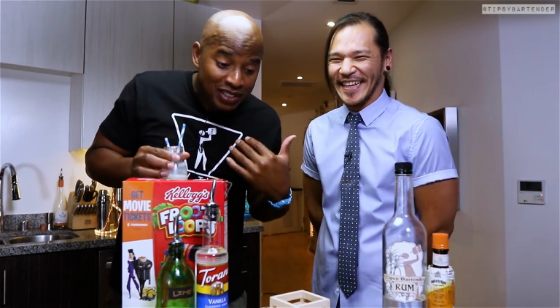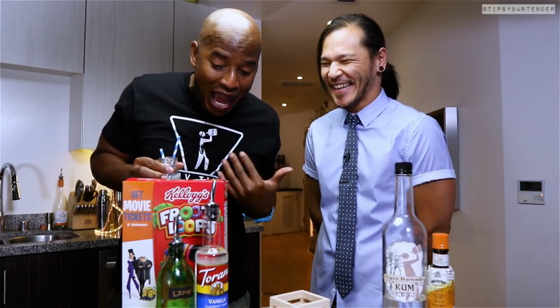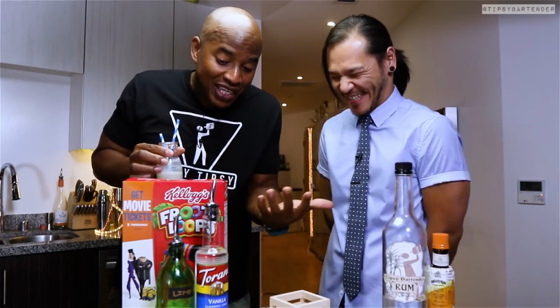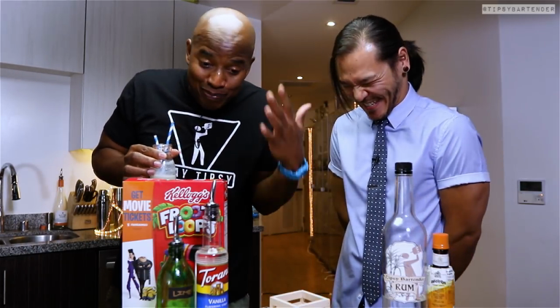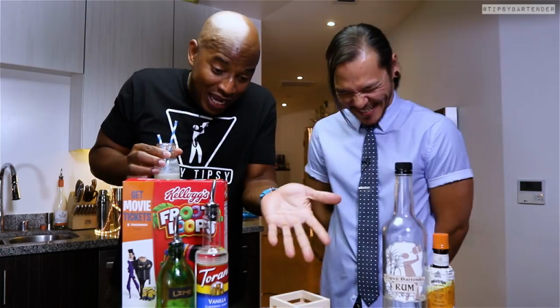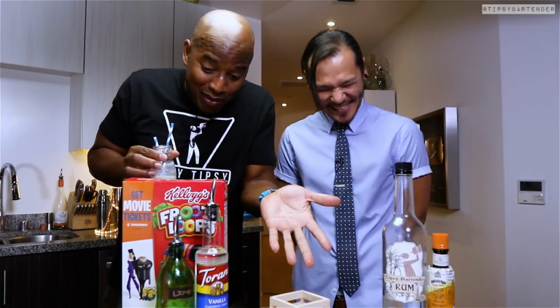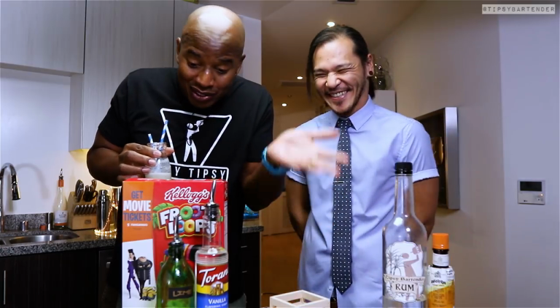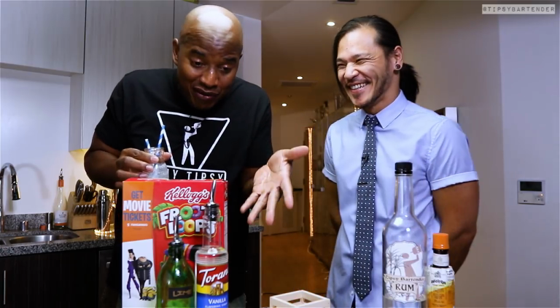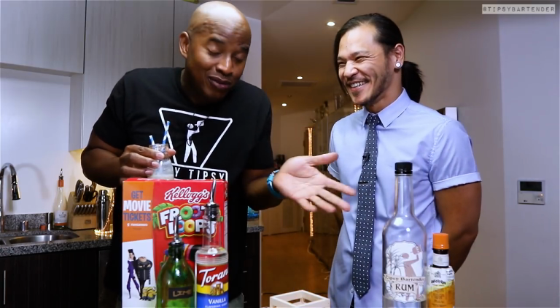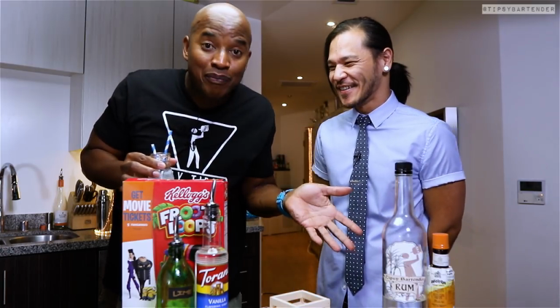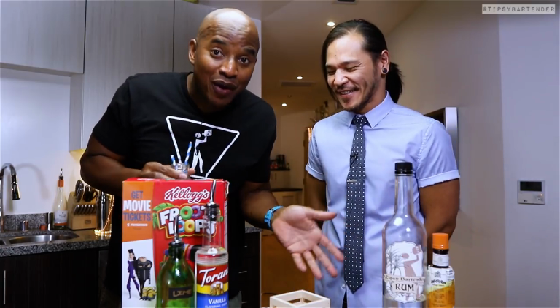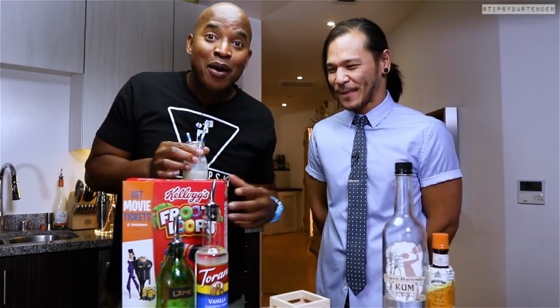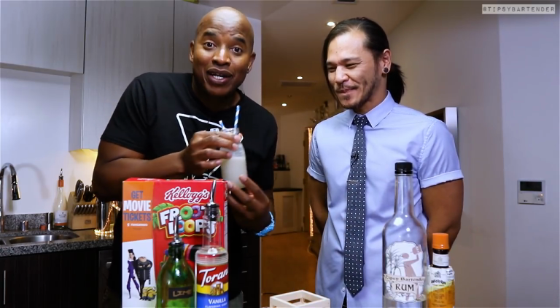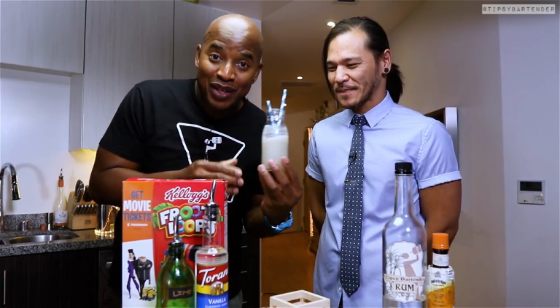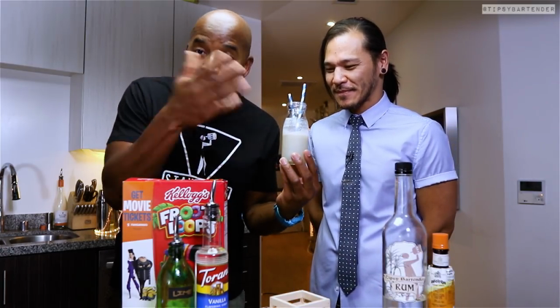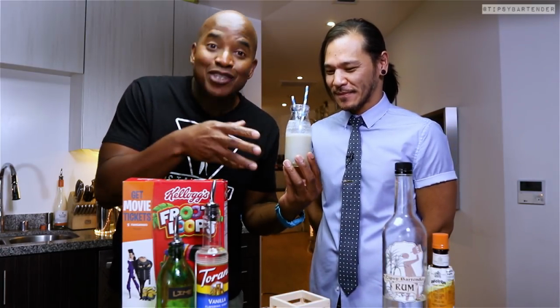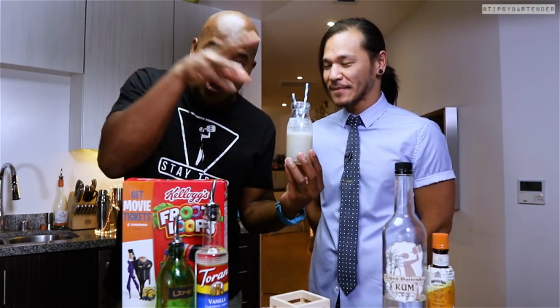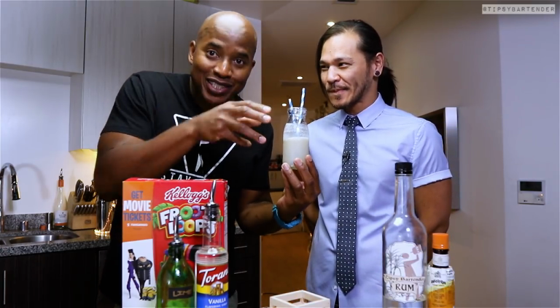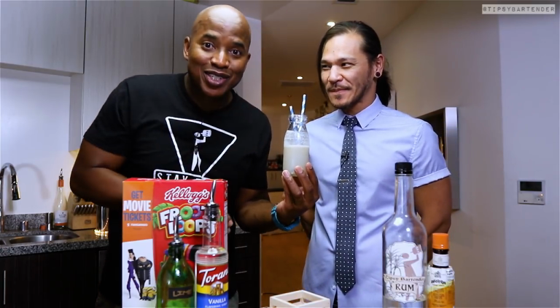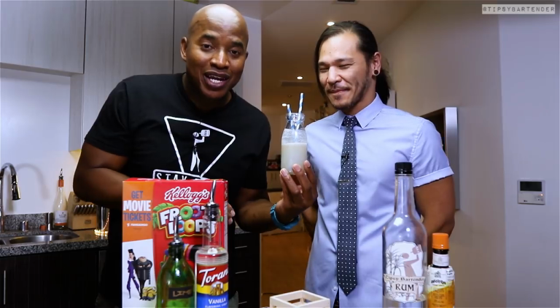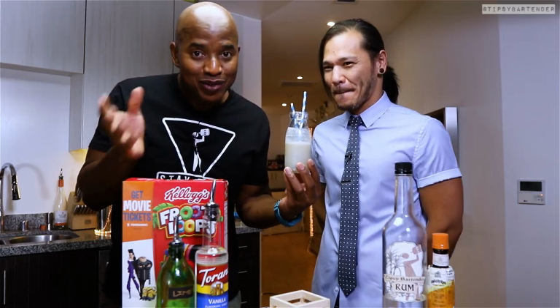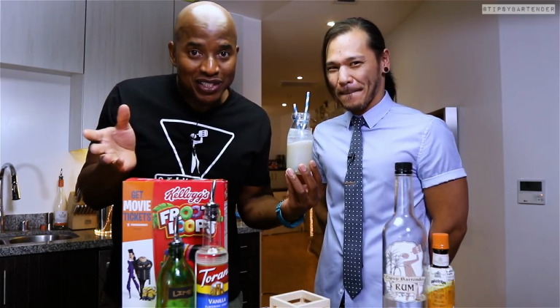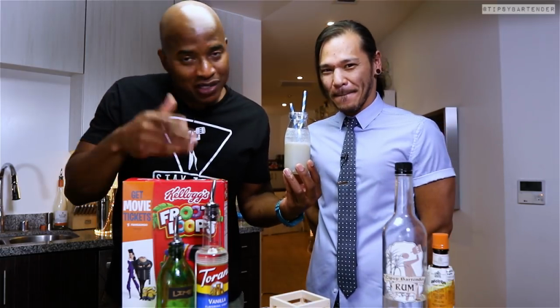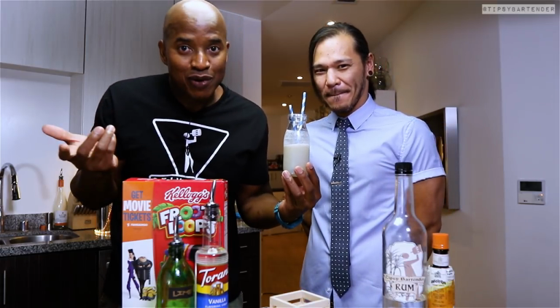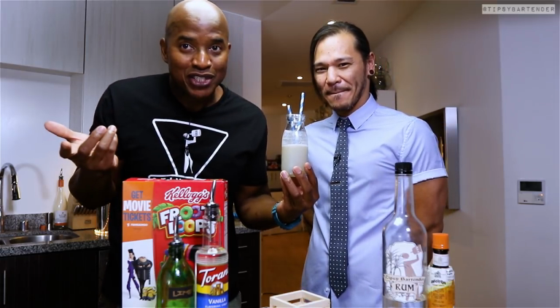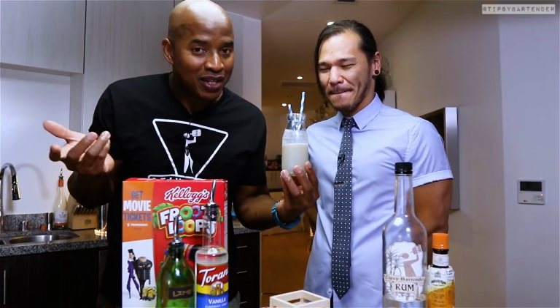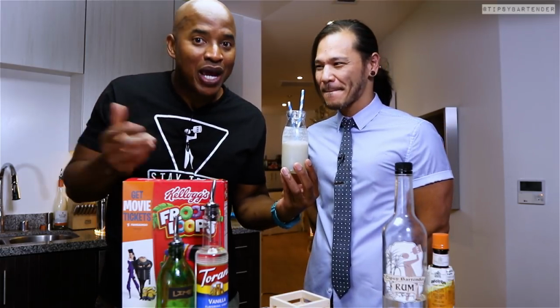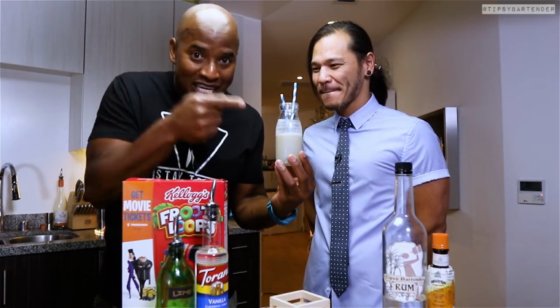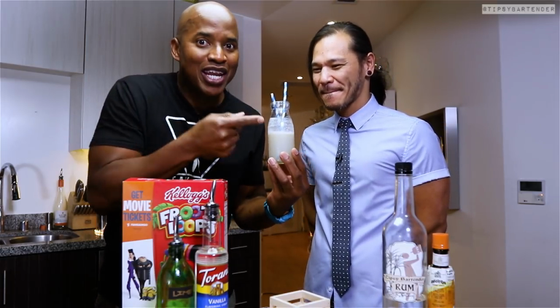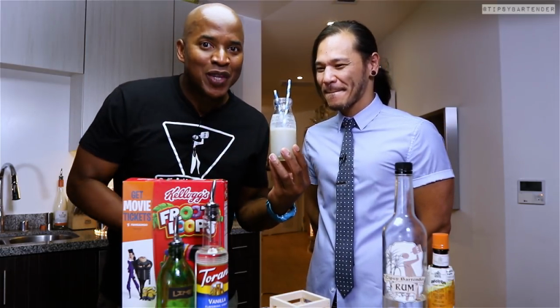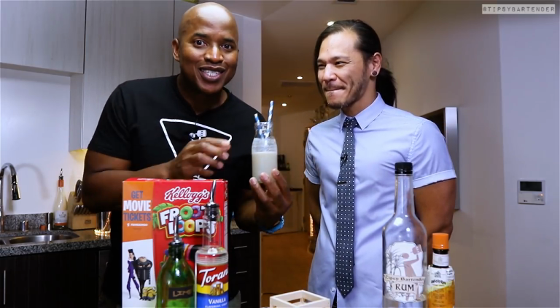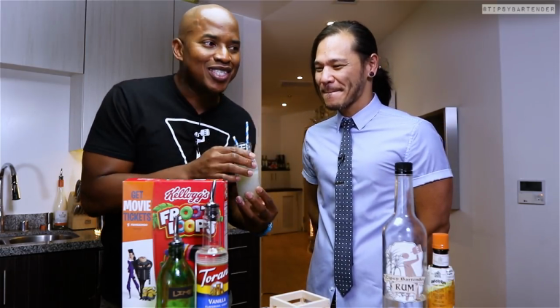Personally, I would've just gotten some milk, some cereal, and some rum. But if you want balance, you go this distance. If you're pressed for time, just pour your rum in your cereal. But this right here — this is the good stuff.